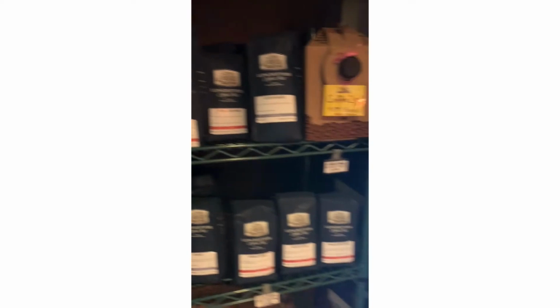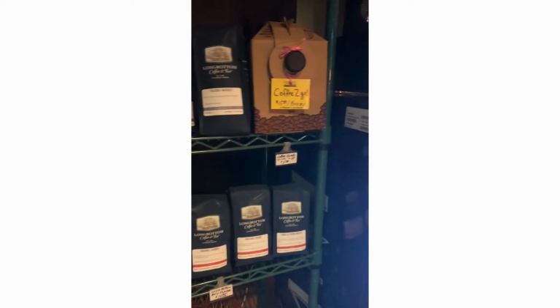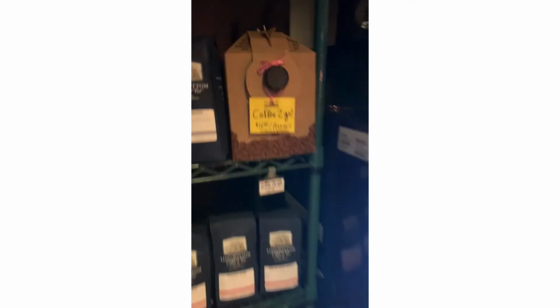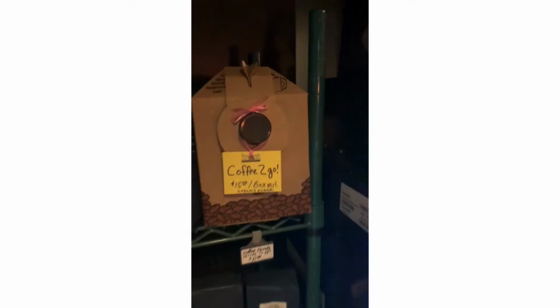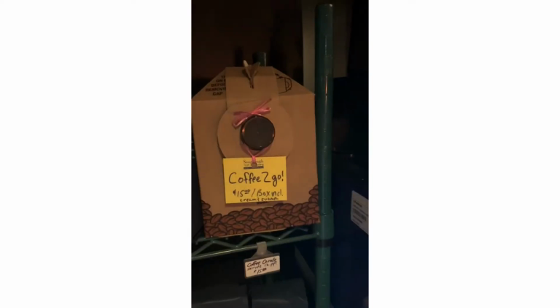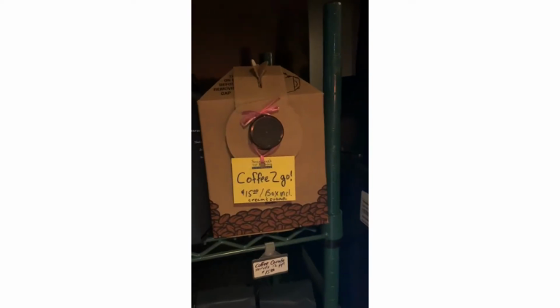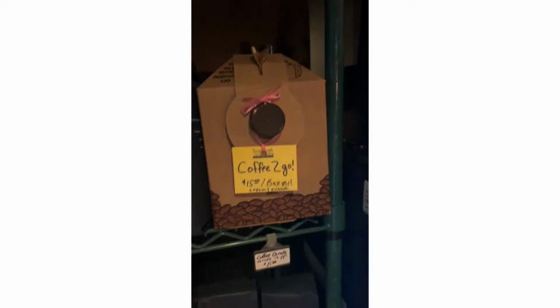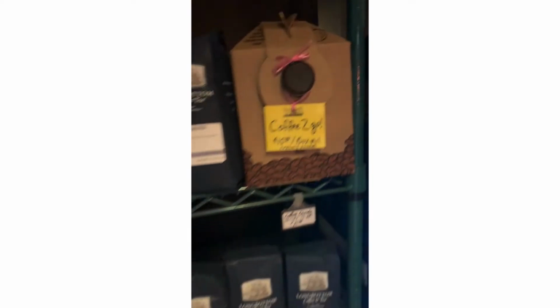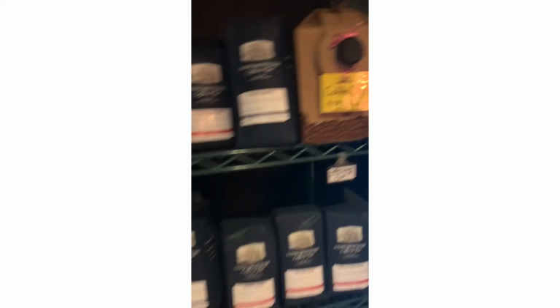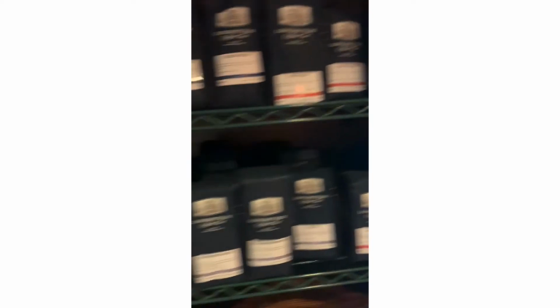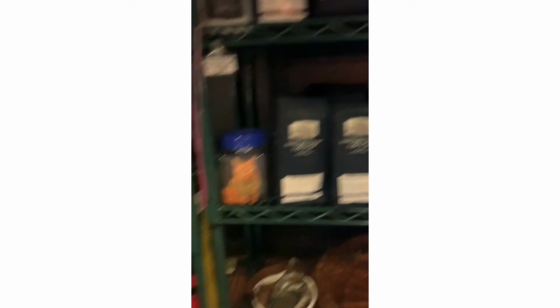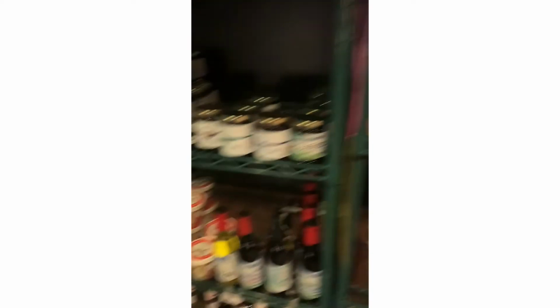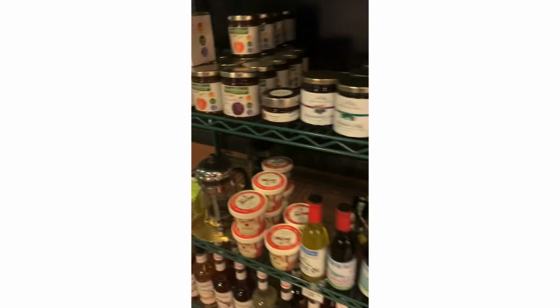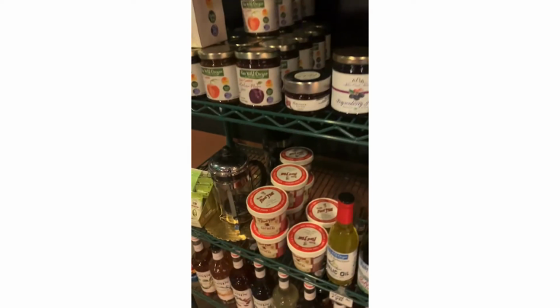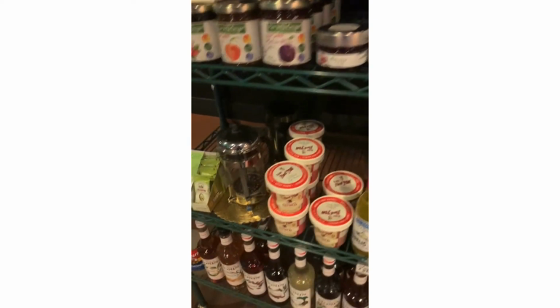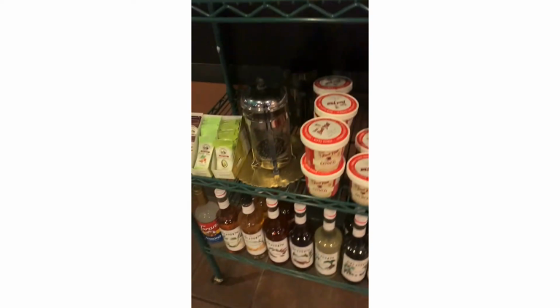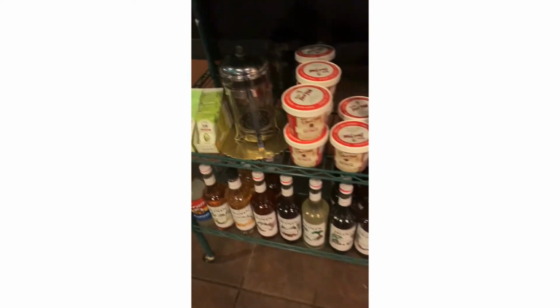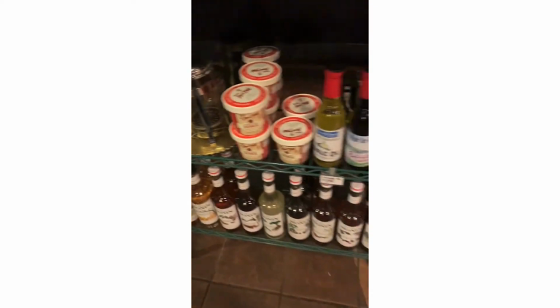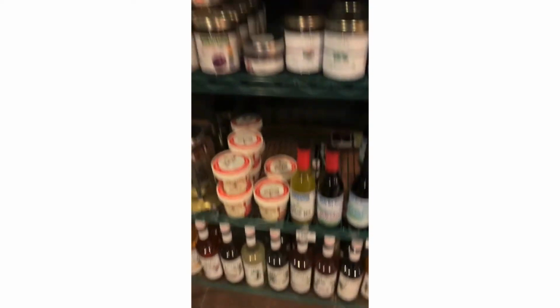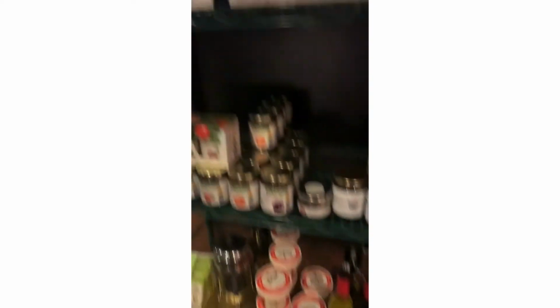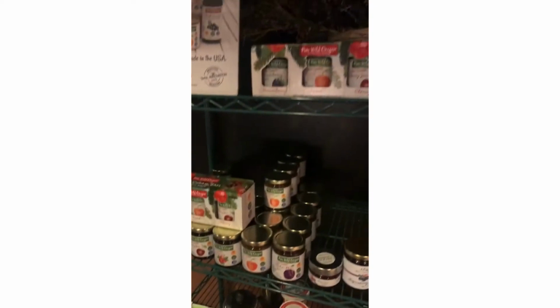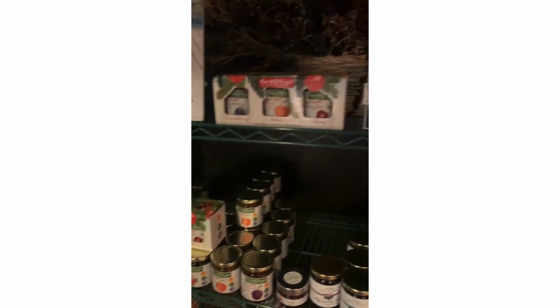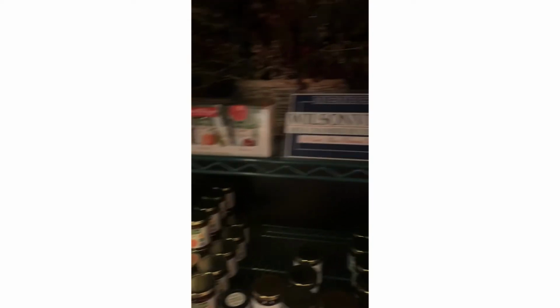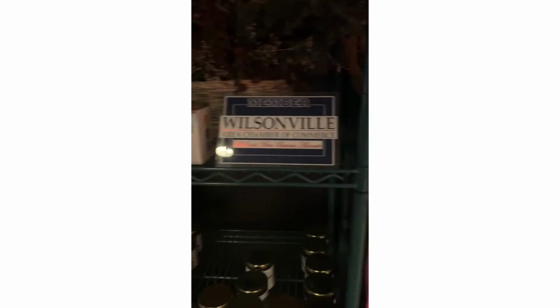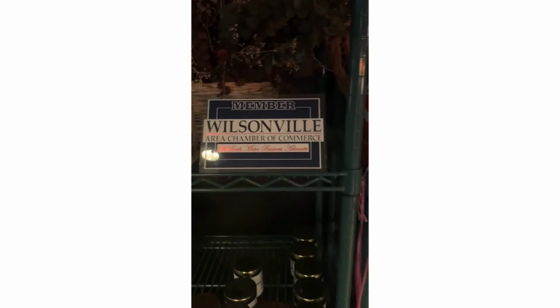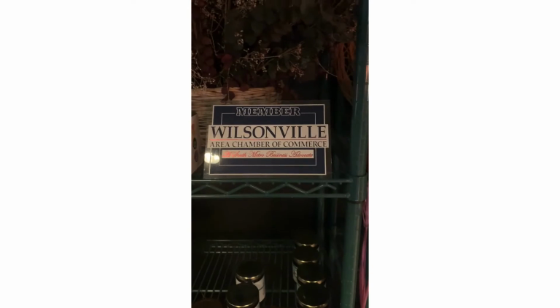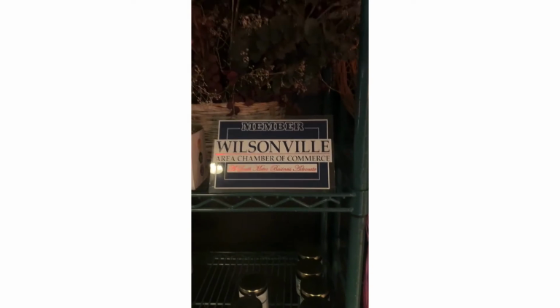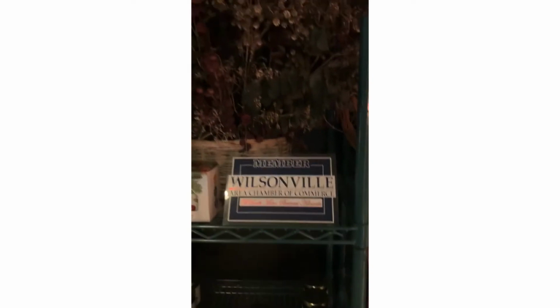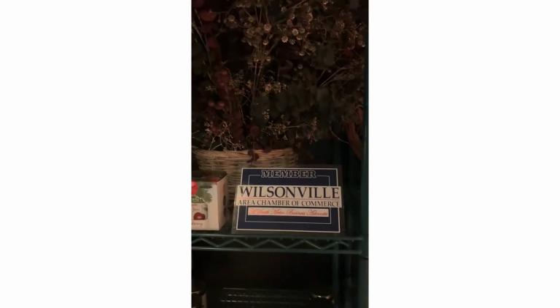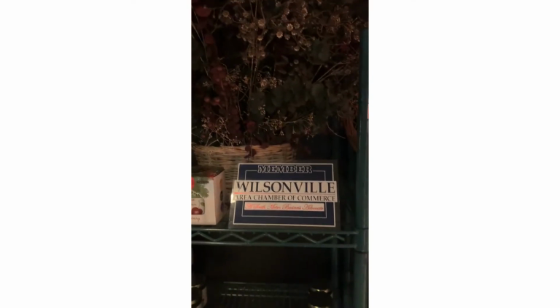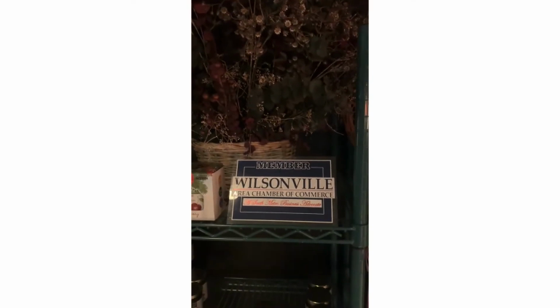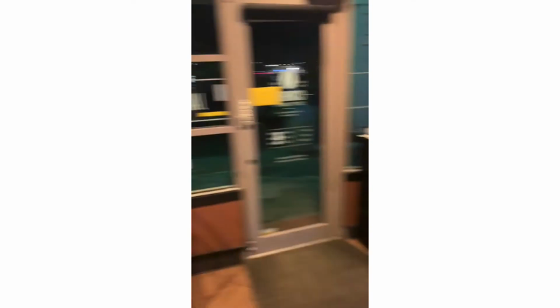We have coffee to go for sale, oatmeal for breakfast, some nice Monin syrups, some more jam, and we're members of the Wilsonville Chamber of Commerce.